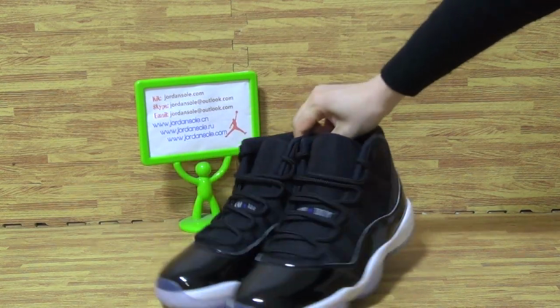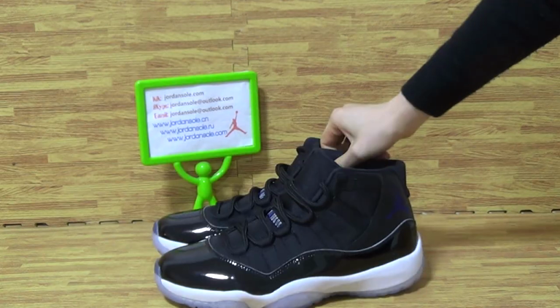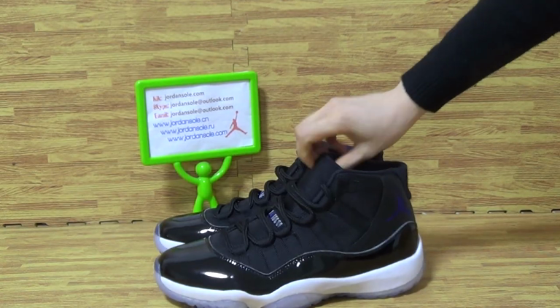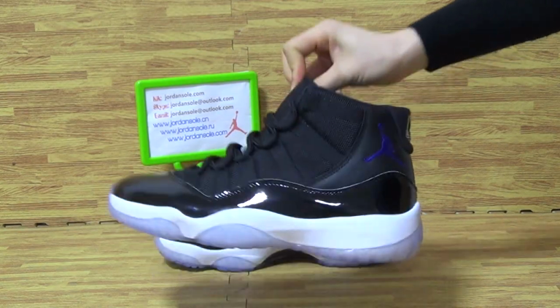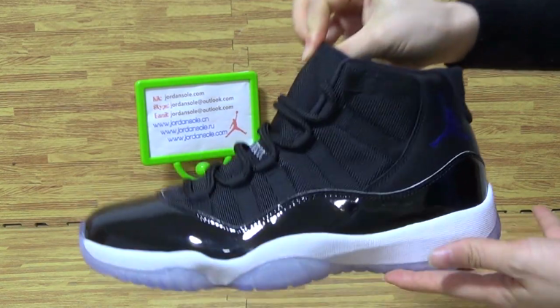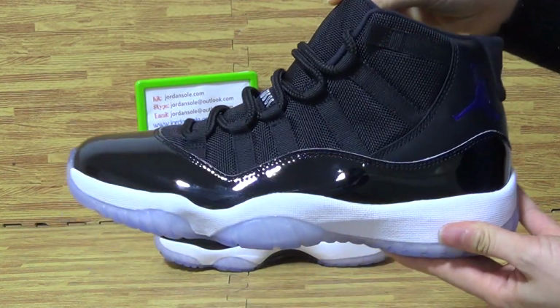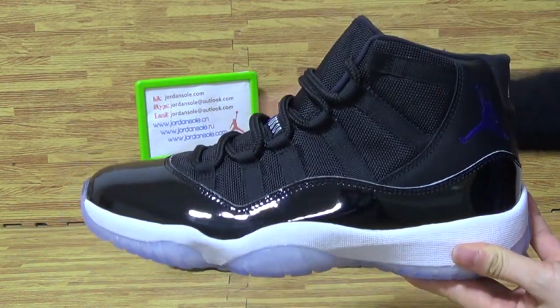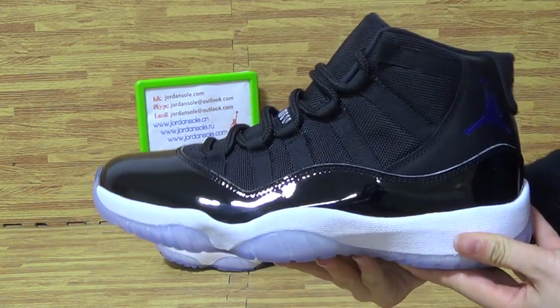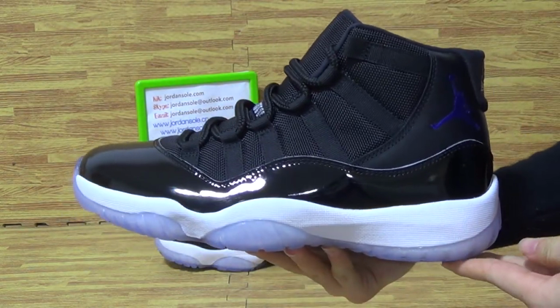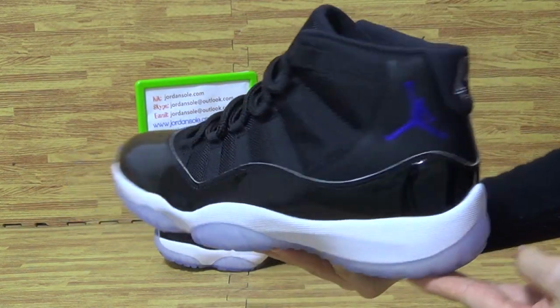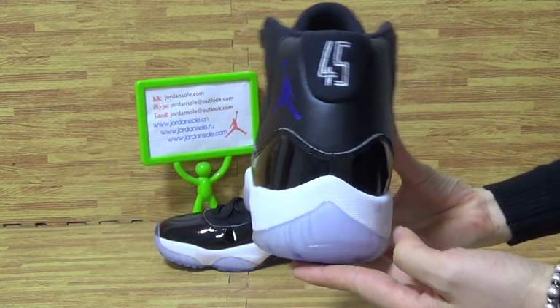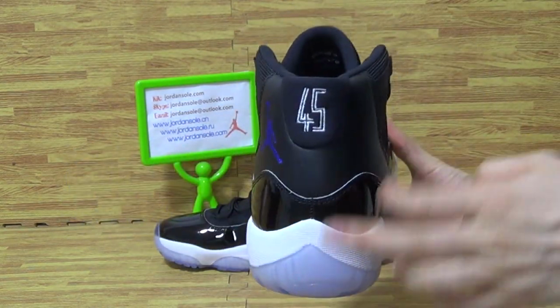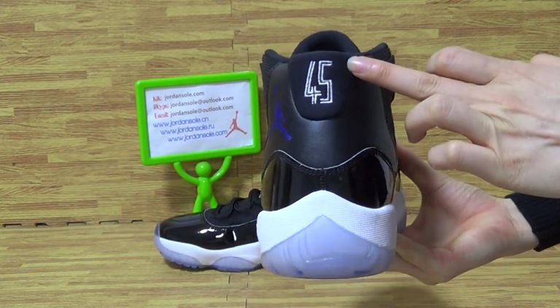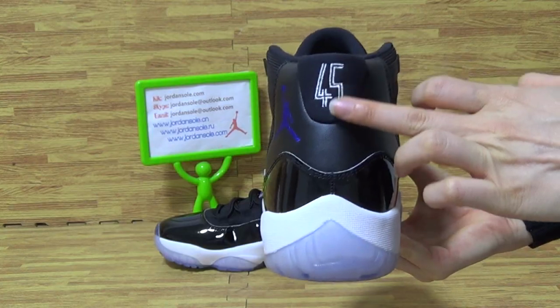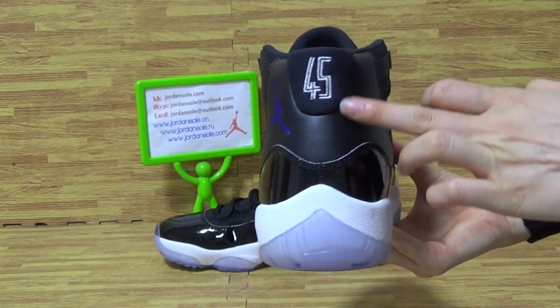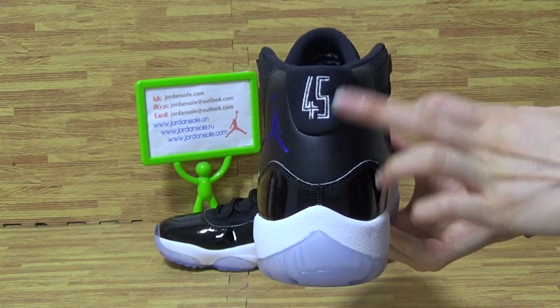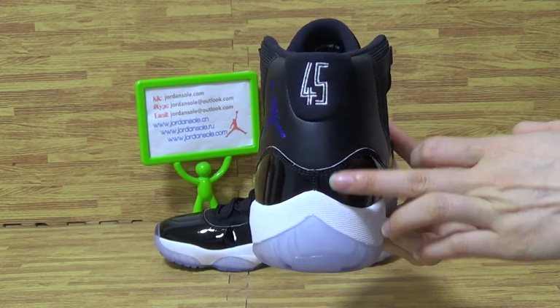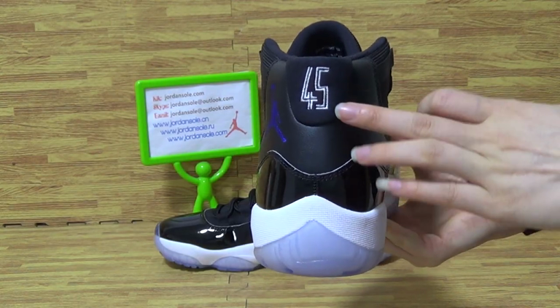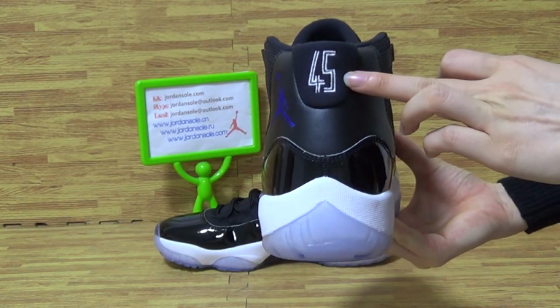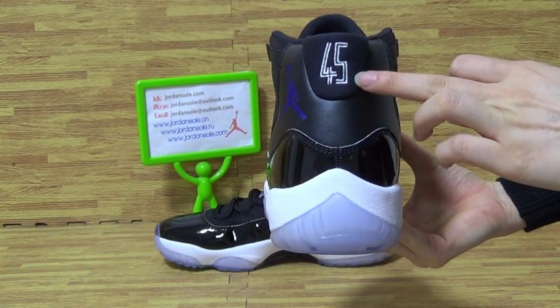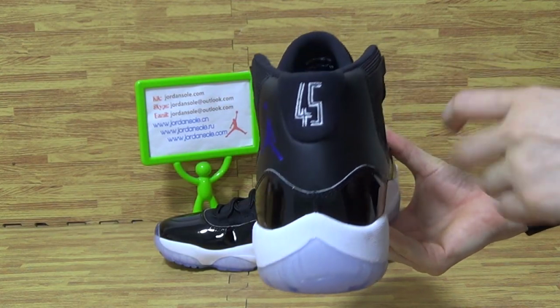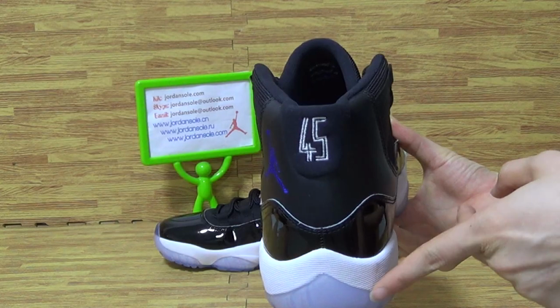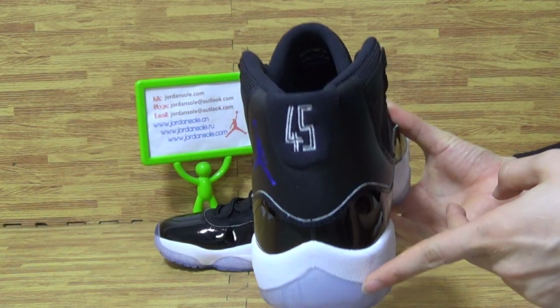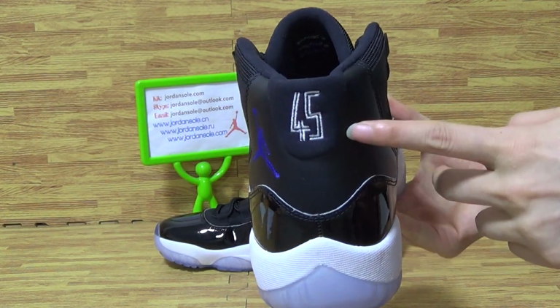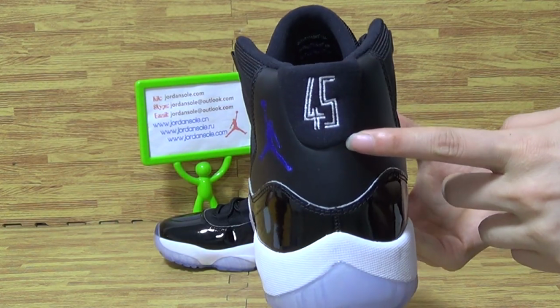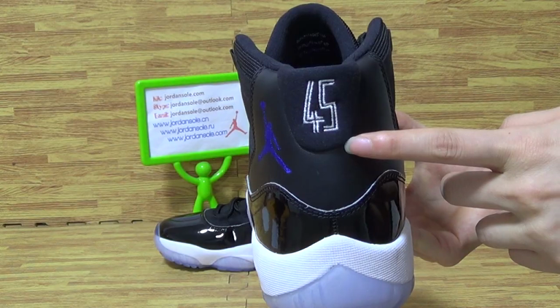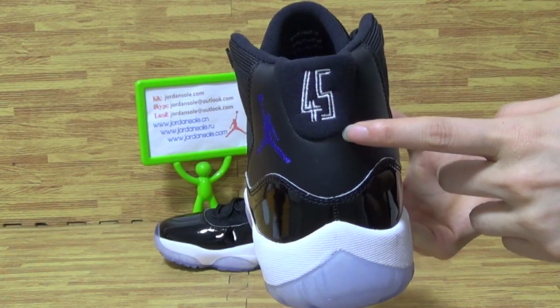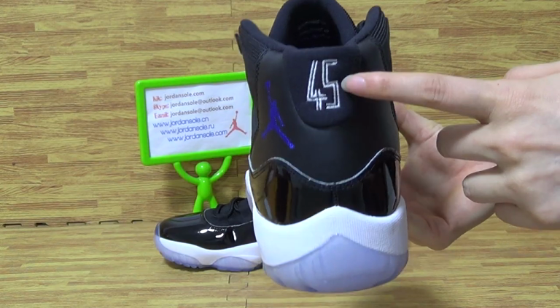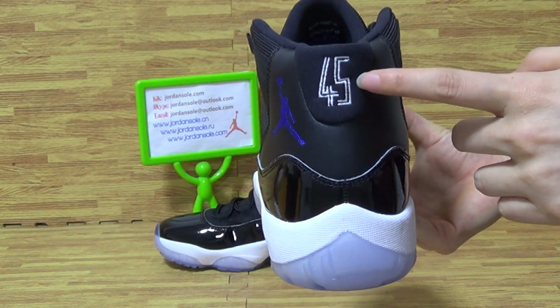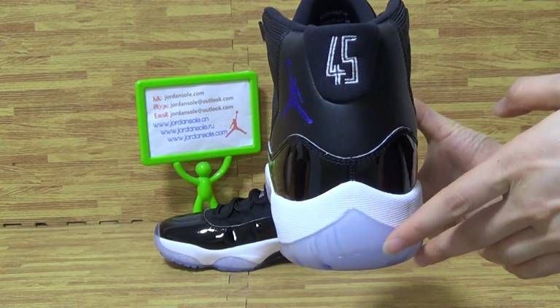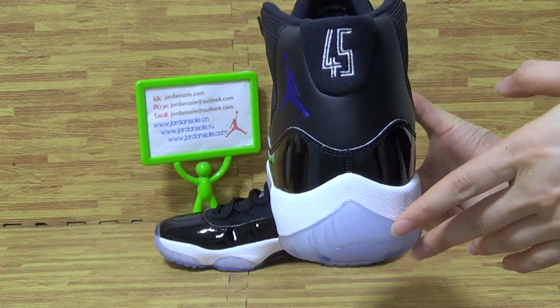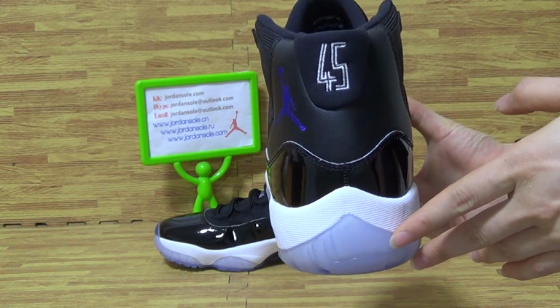Let's come to the details. On the back you can see it's the 45, not 23.